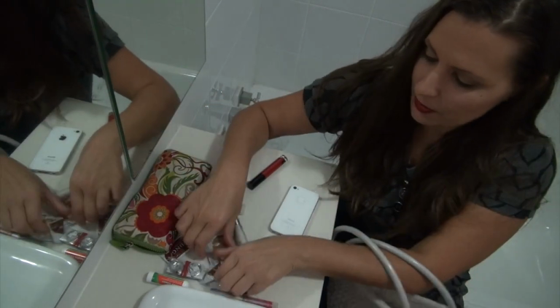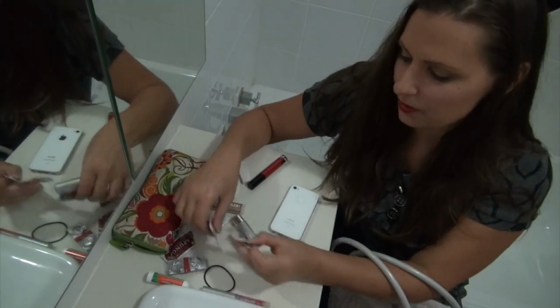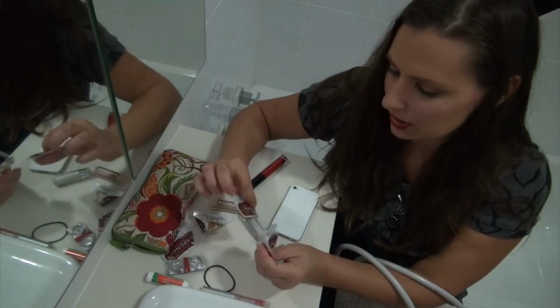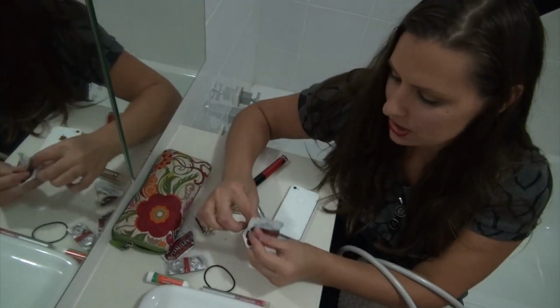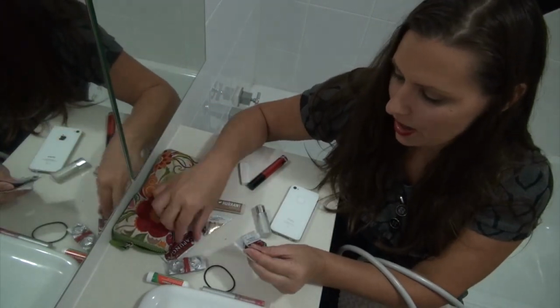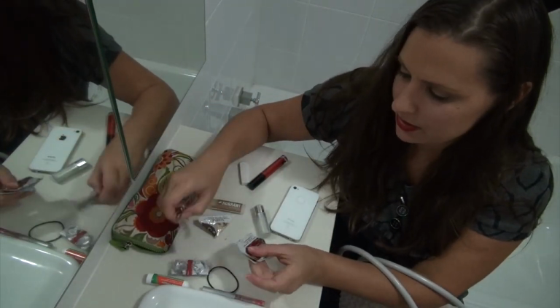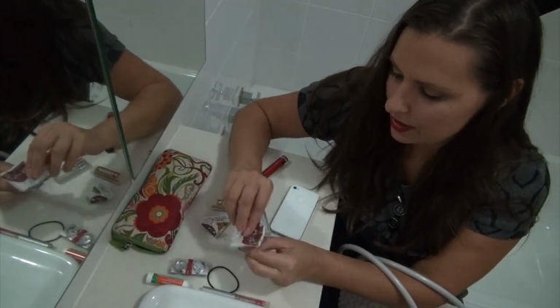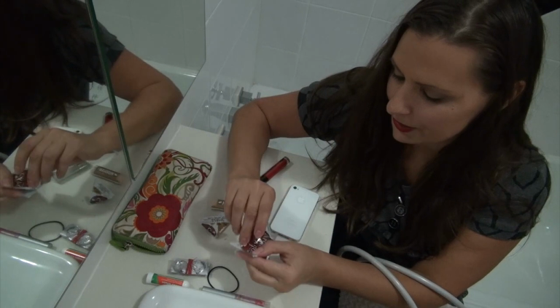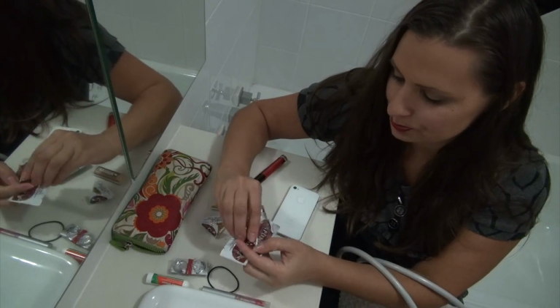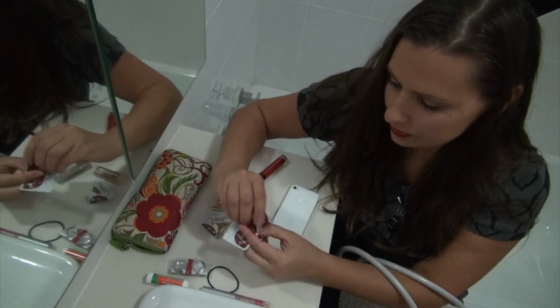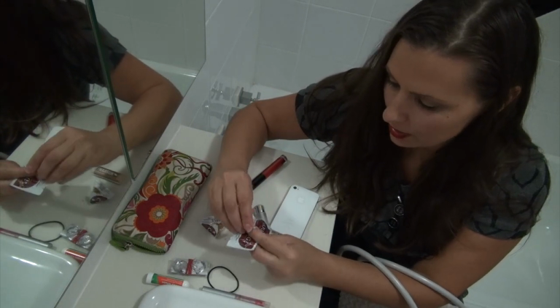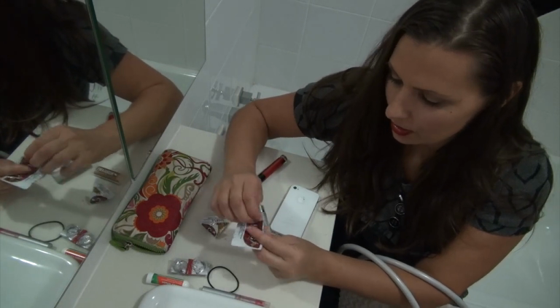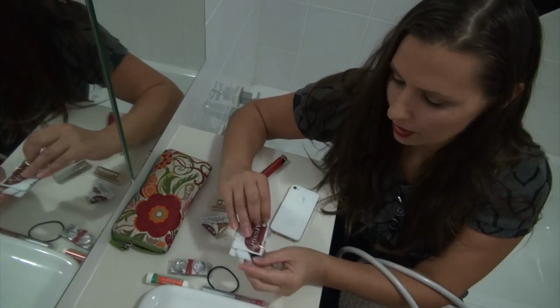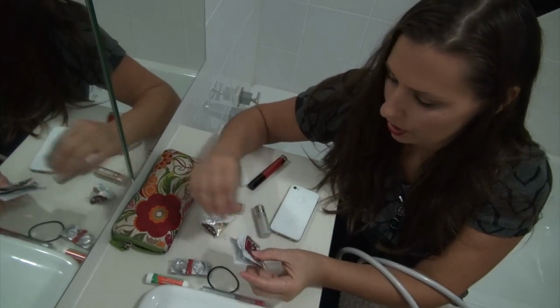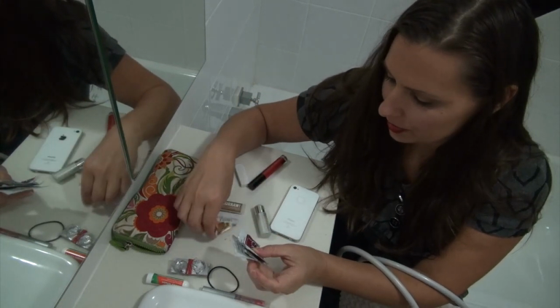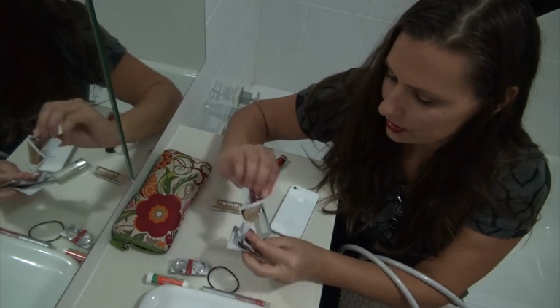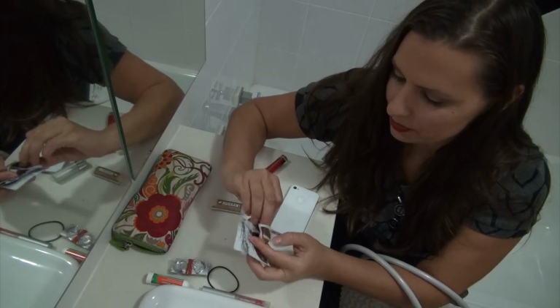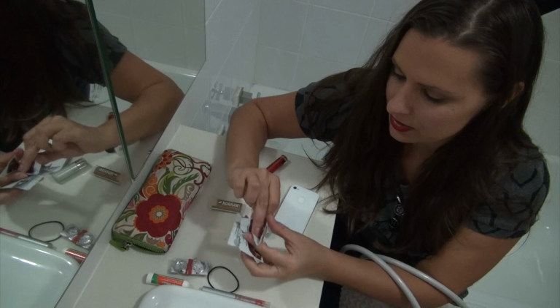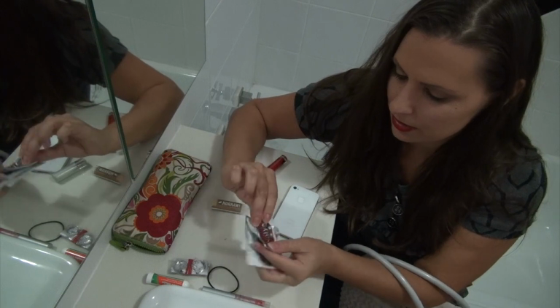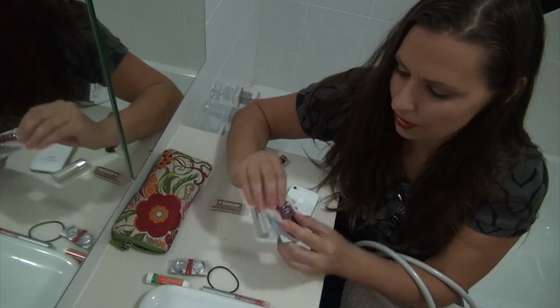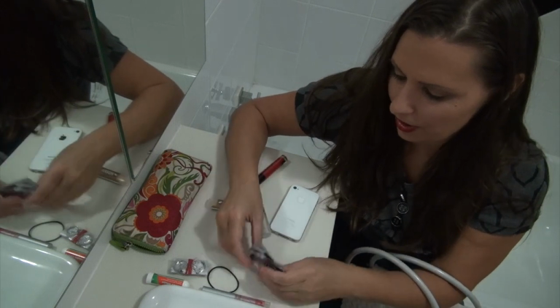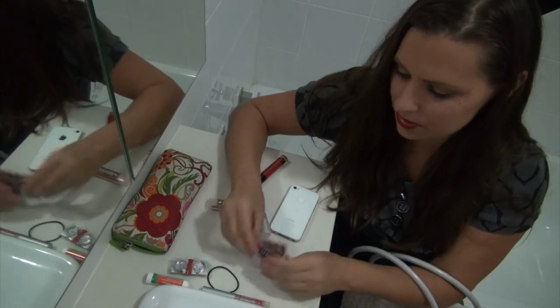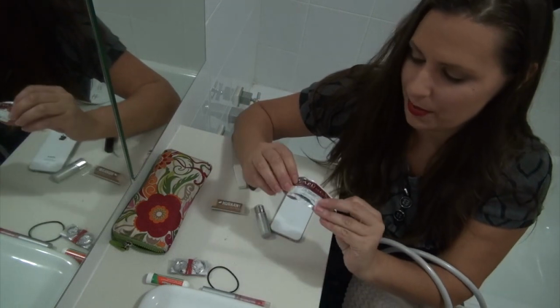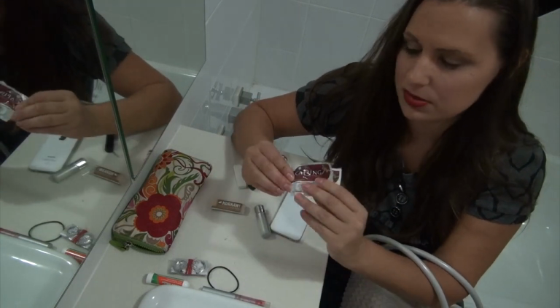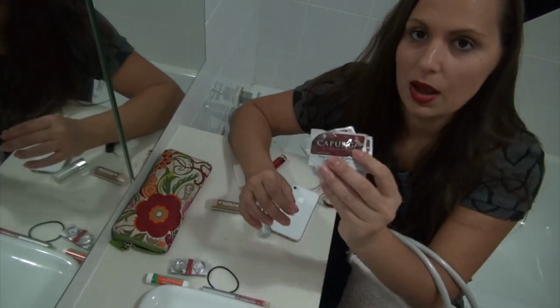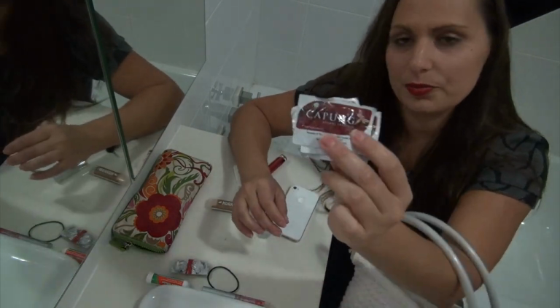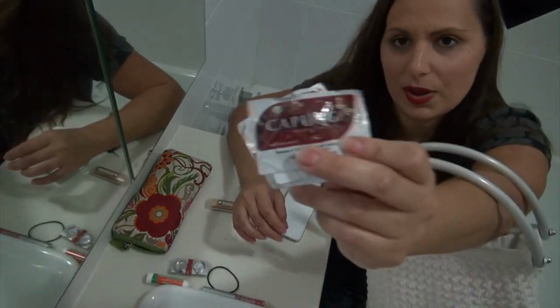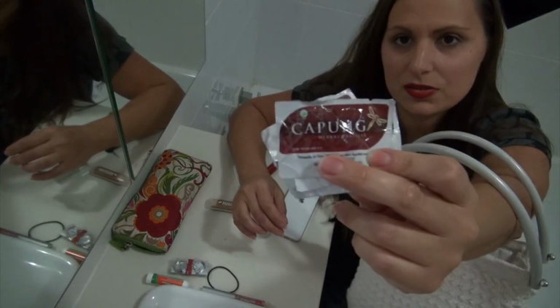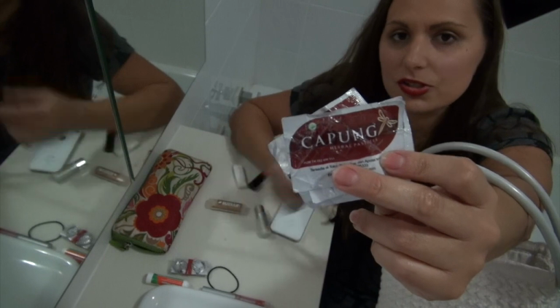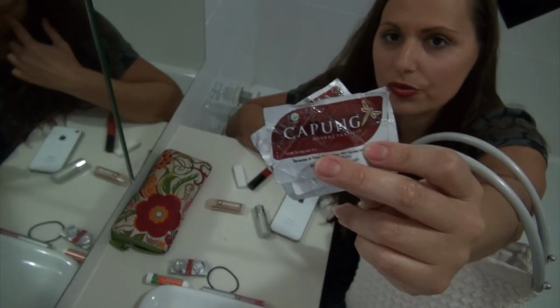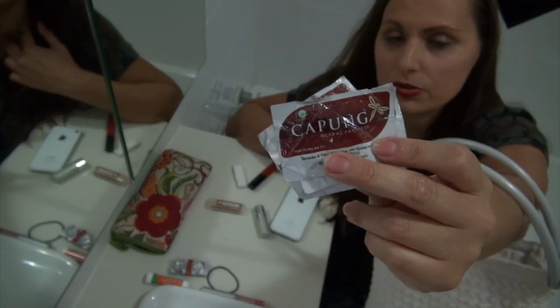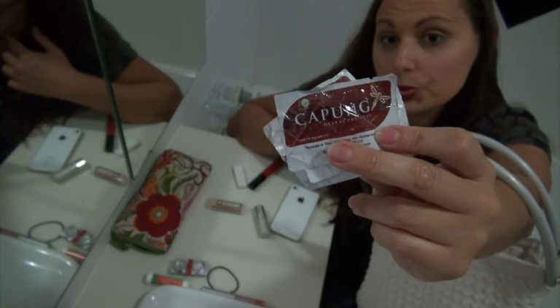A friend of mine in Indonesia has a herbal company, and she makes — her husband and her make these pastels that I use for my throat called Chumple.